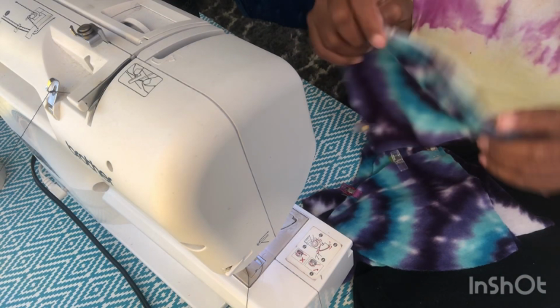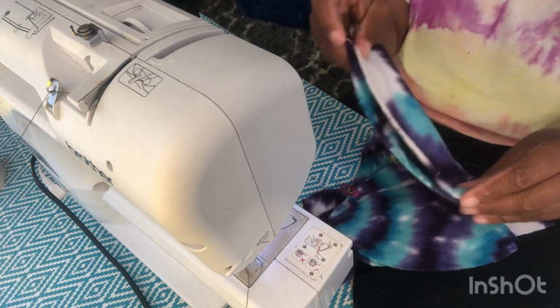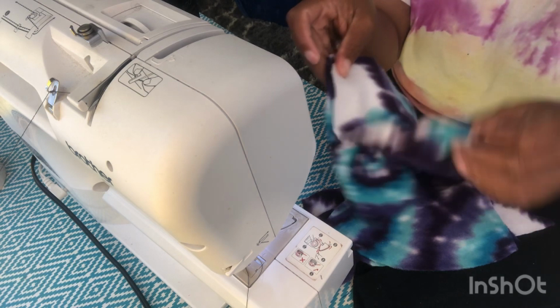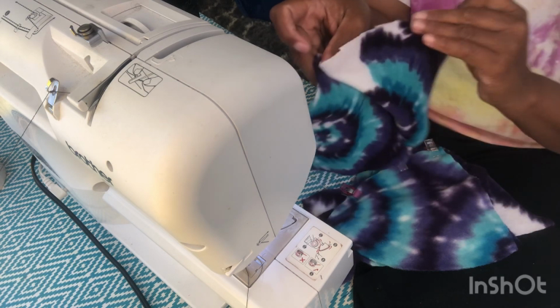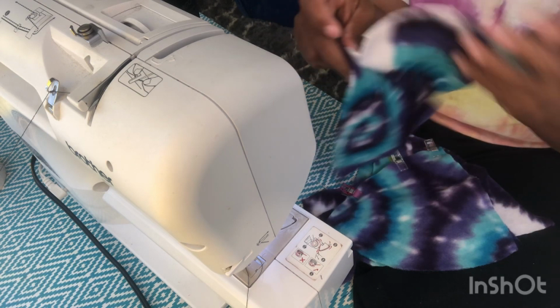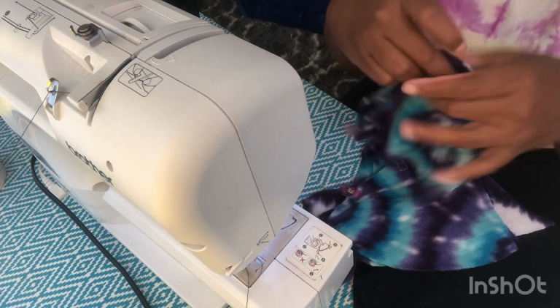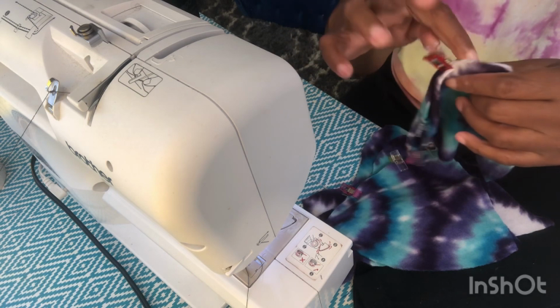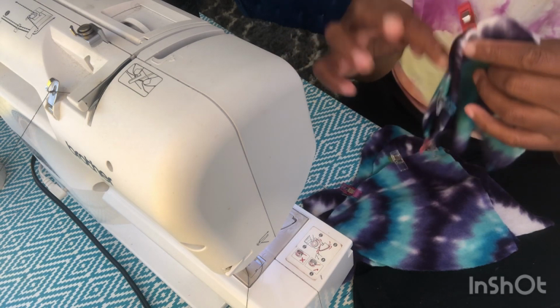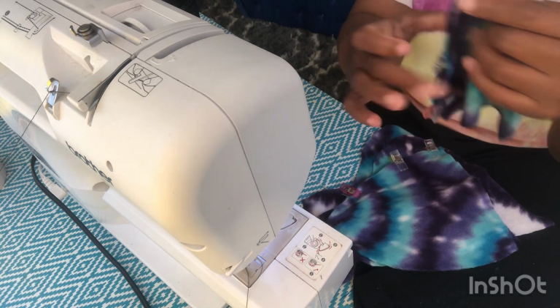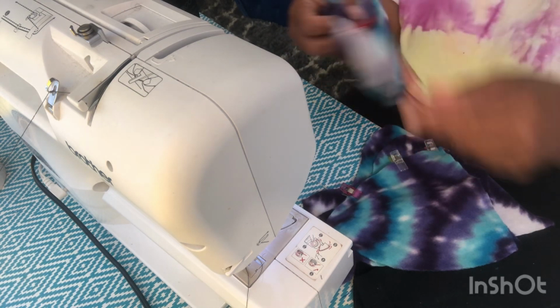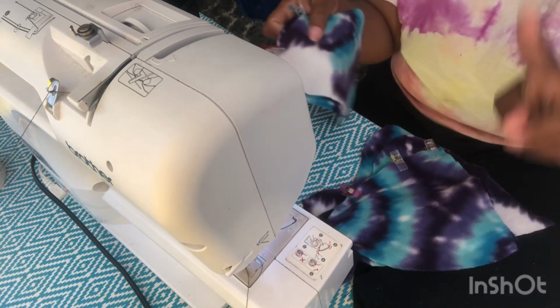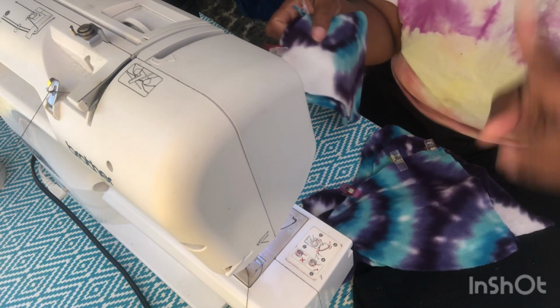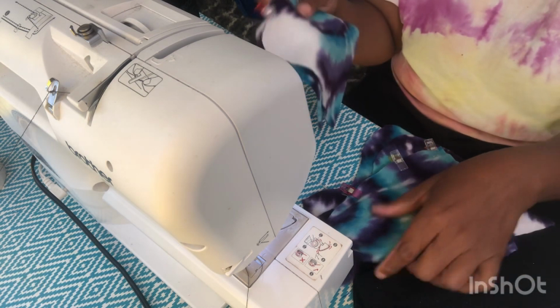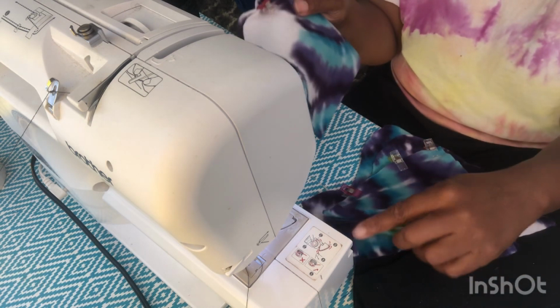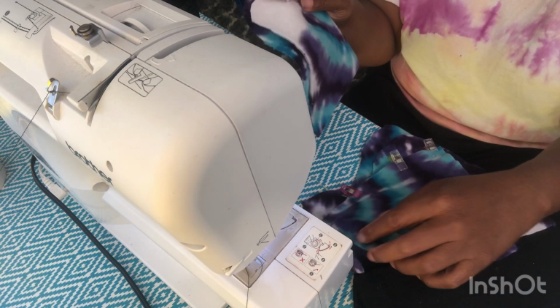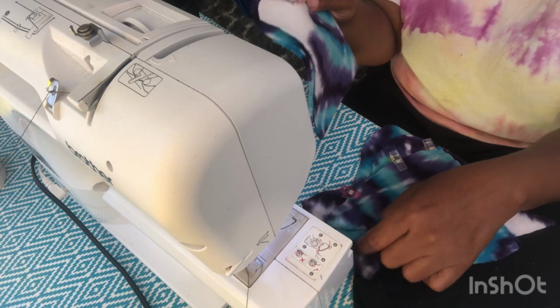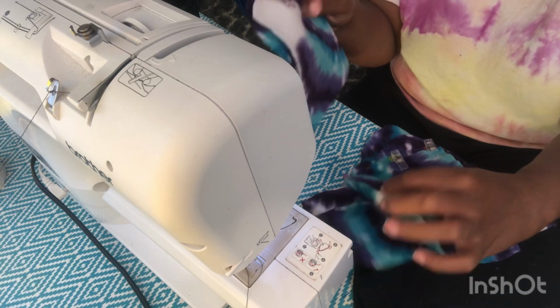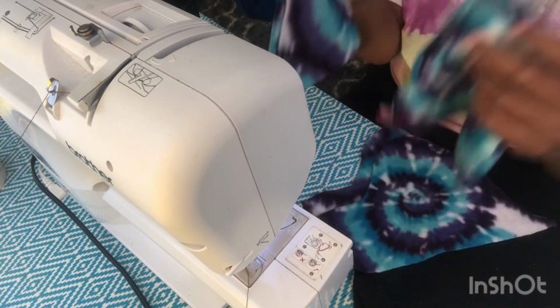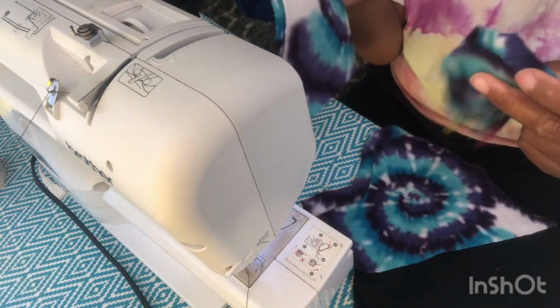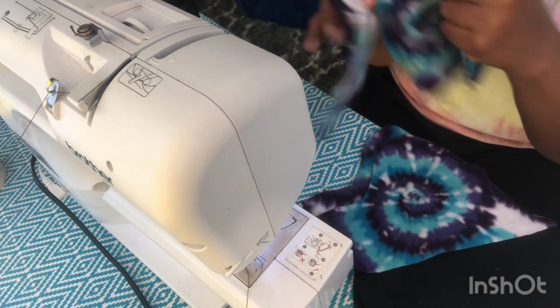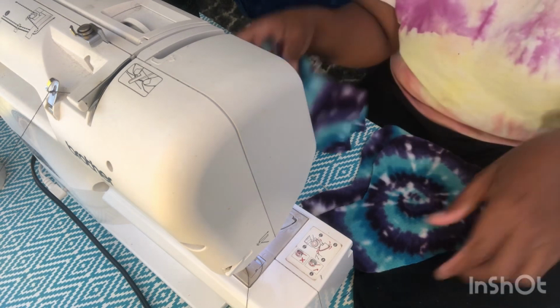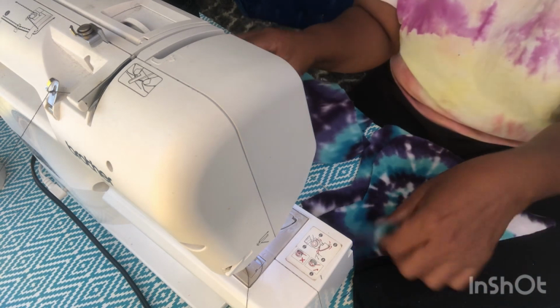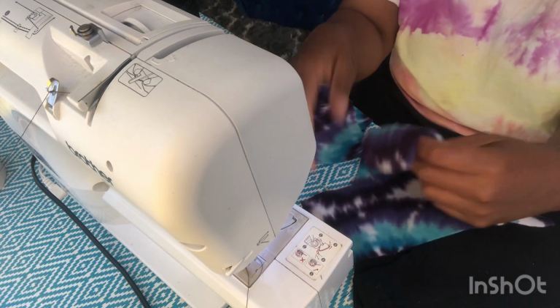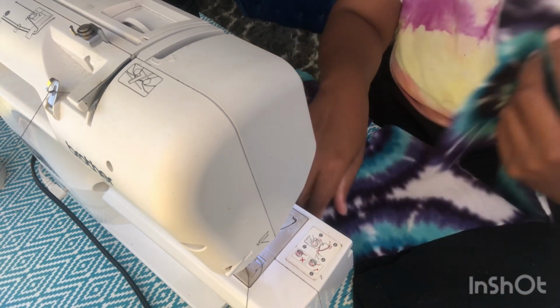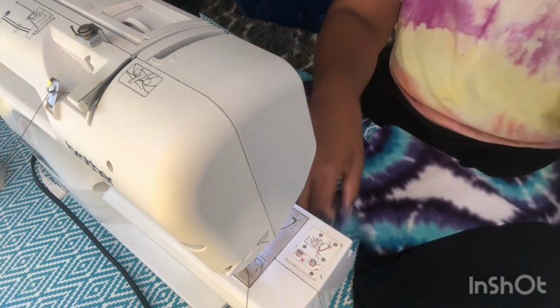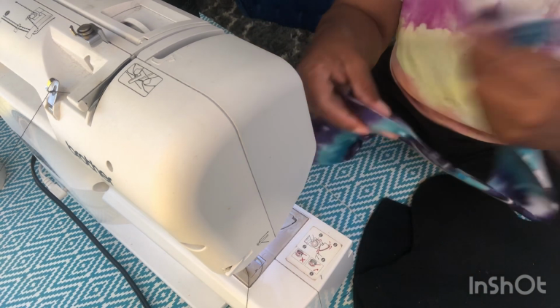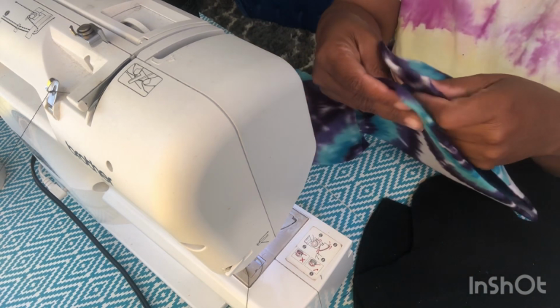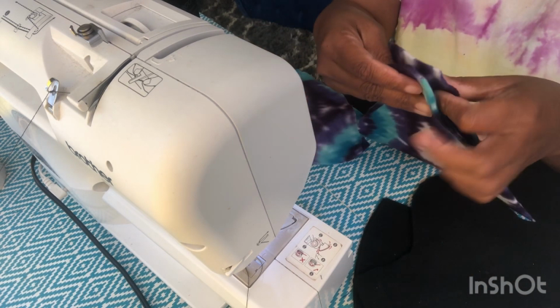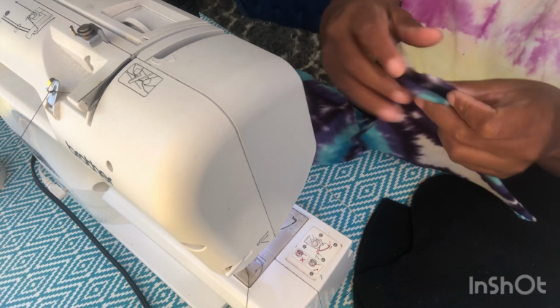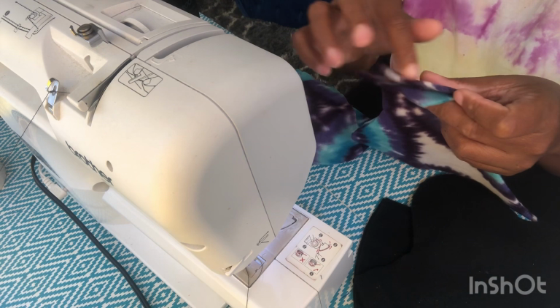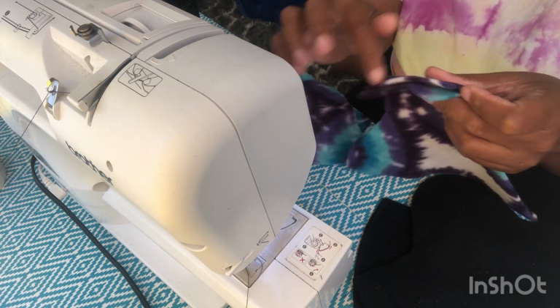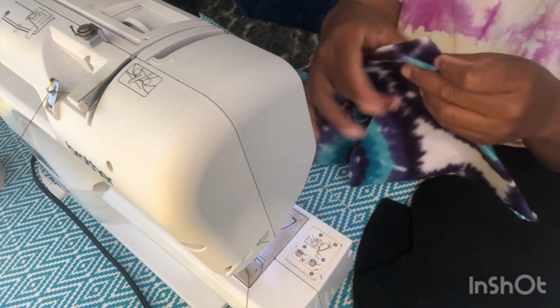Now I'm going to take these pieces to the sewing machine and sew them together. I'm going to make sure the raw edges are on the outside, and of course that's what I'm going to sew together, as you can see.